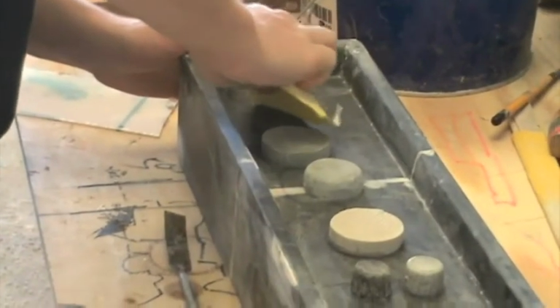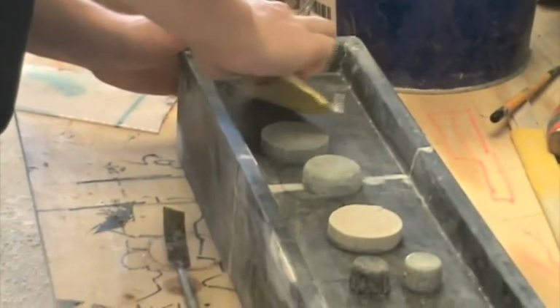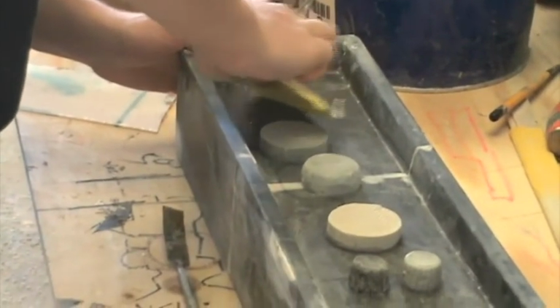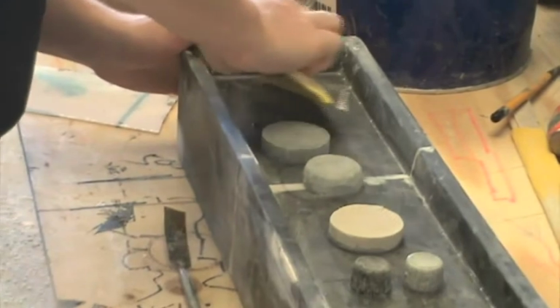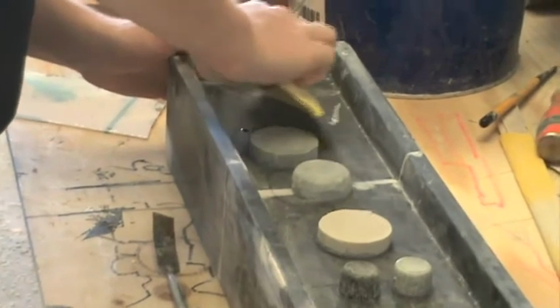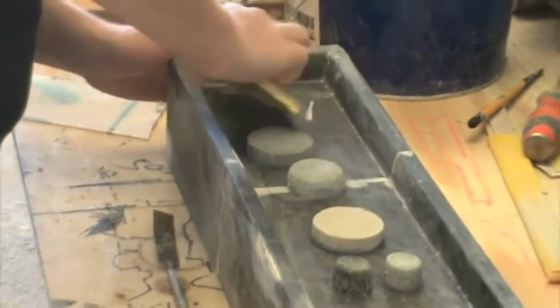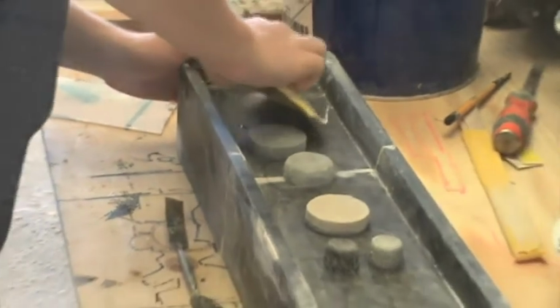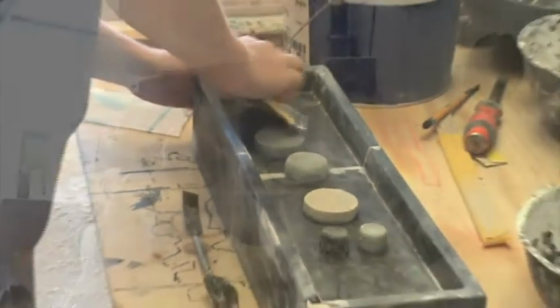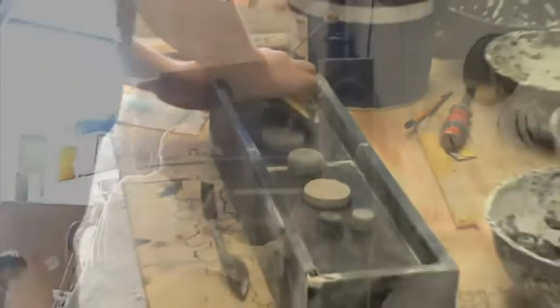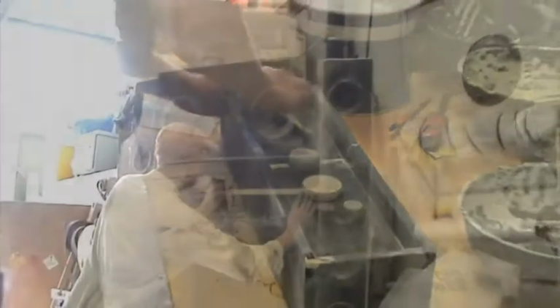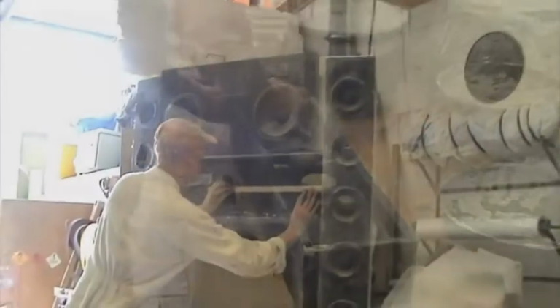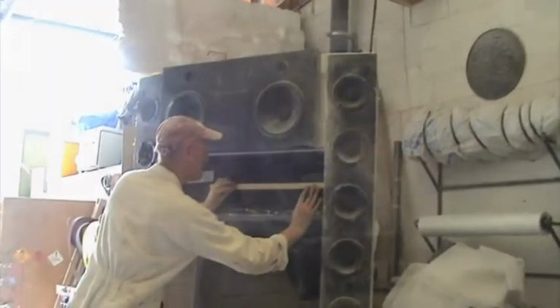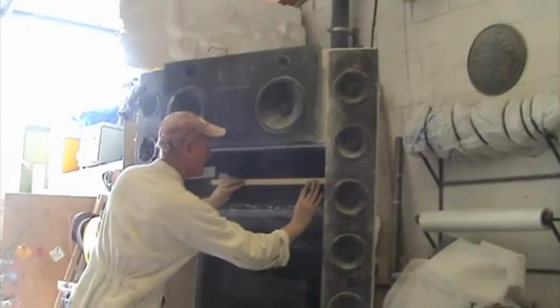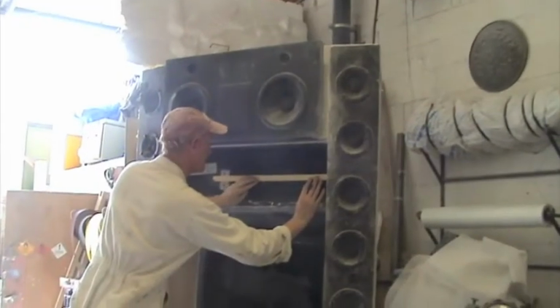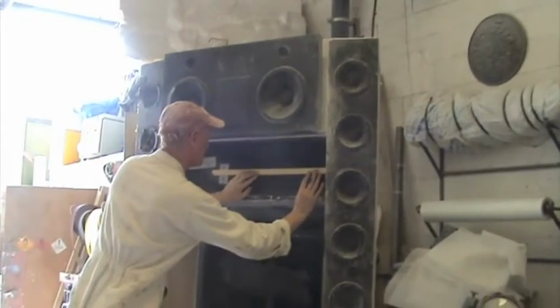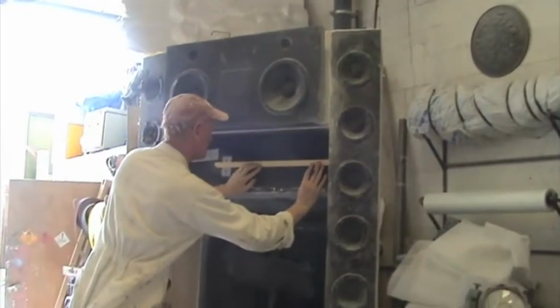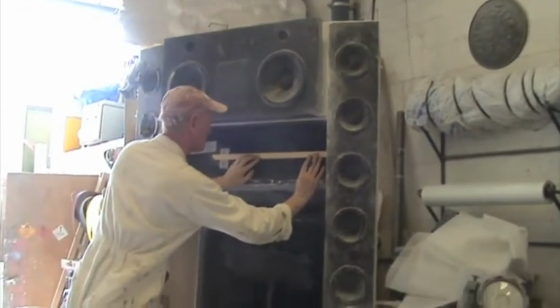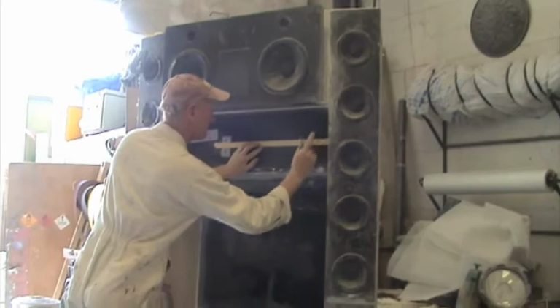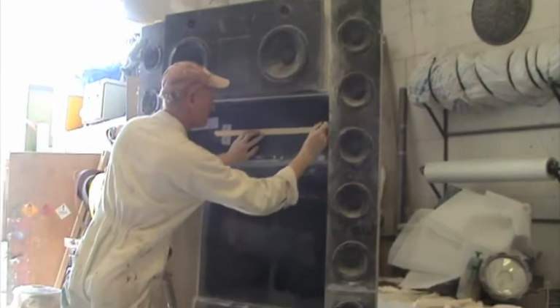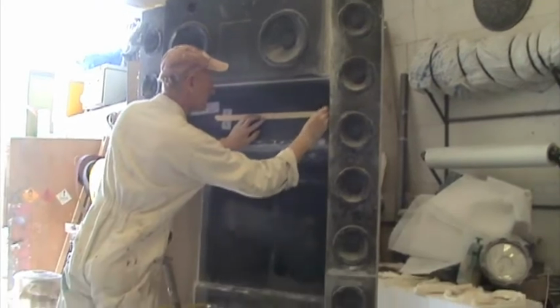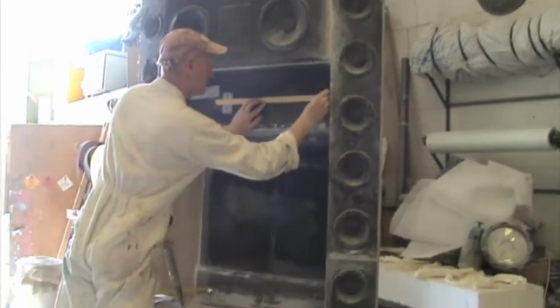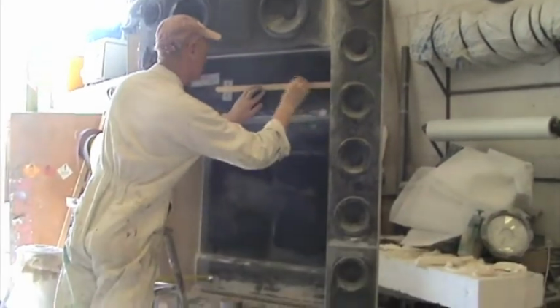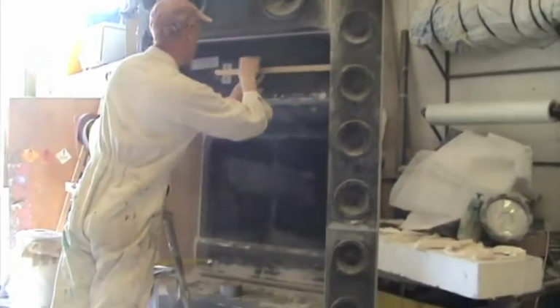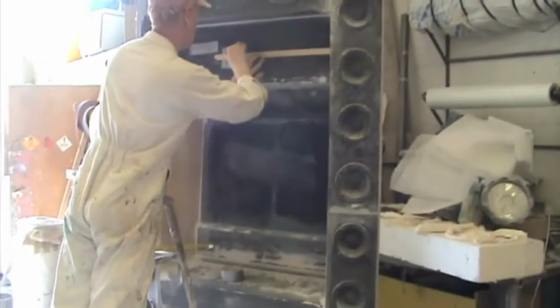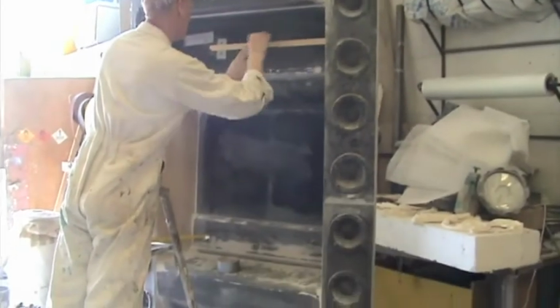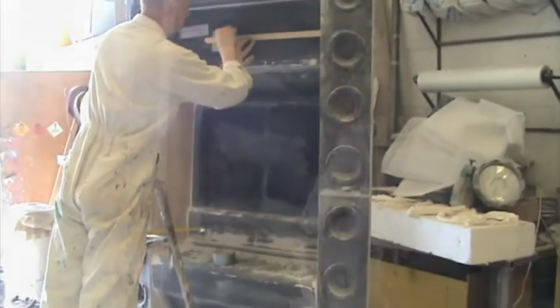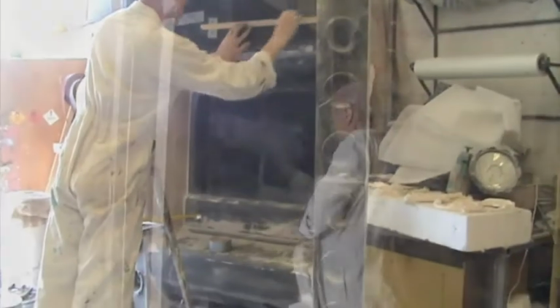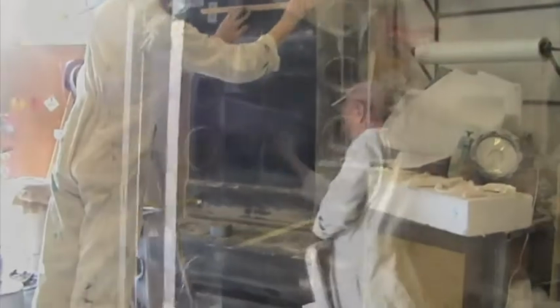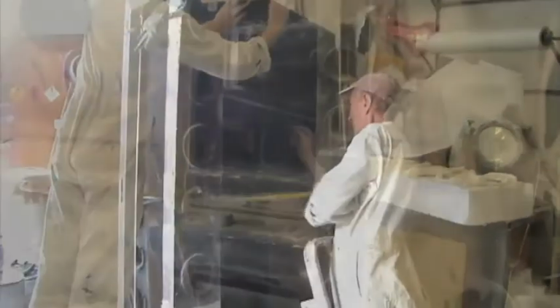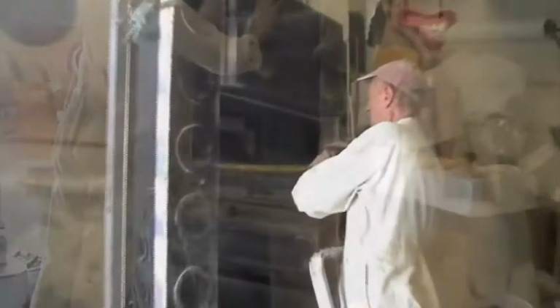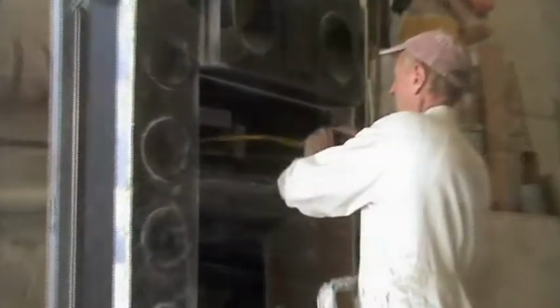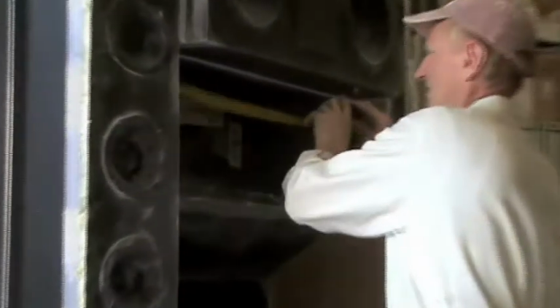Once we make a few of the speakers, panels and moulds, we get on with the production run. A lot of it is measuring and measuring again, making sure we've got it absolutely right to fit the framework.